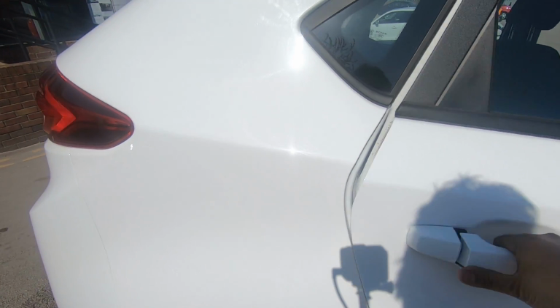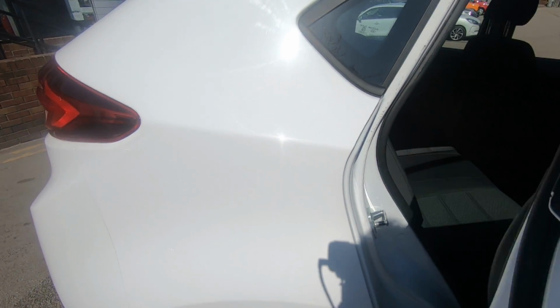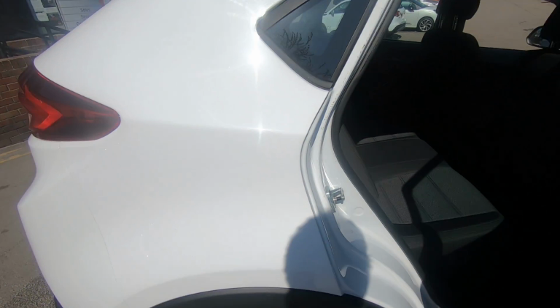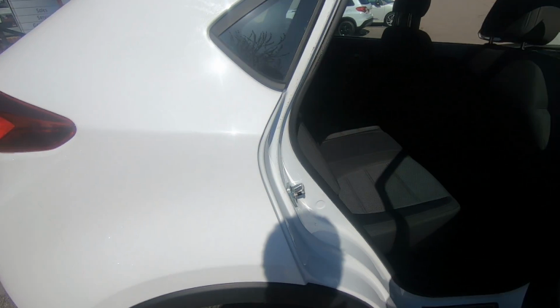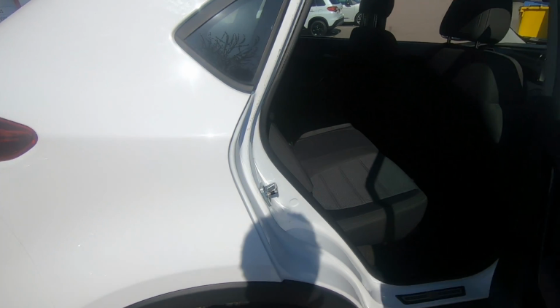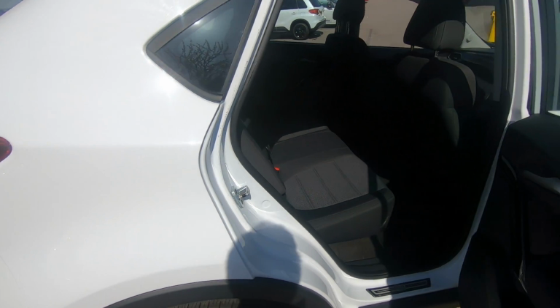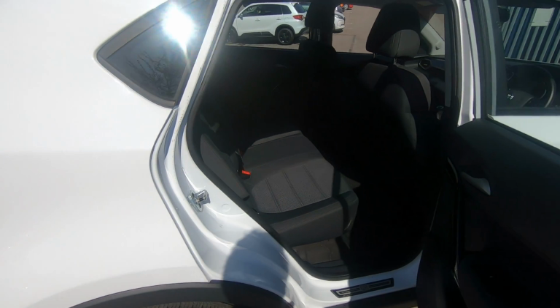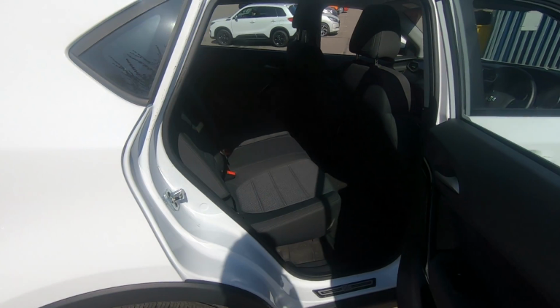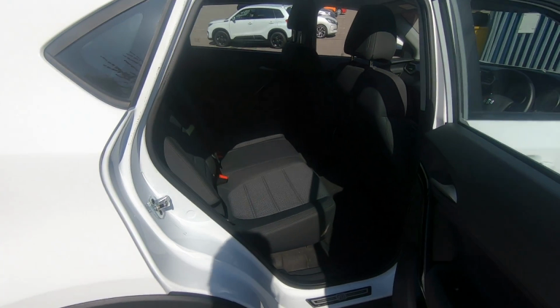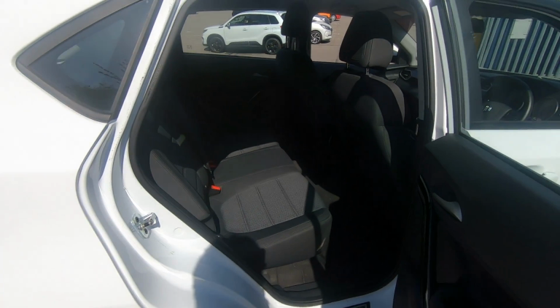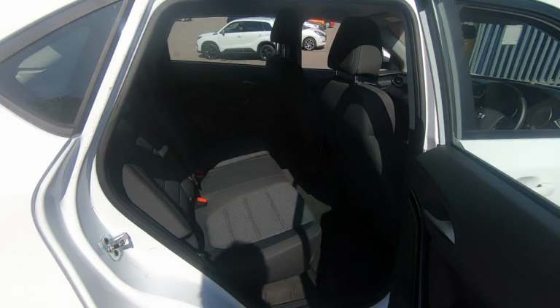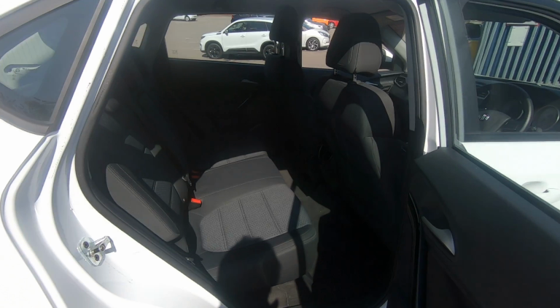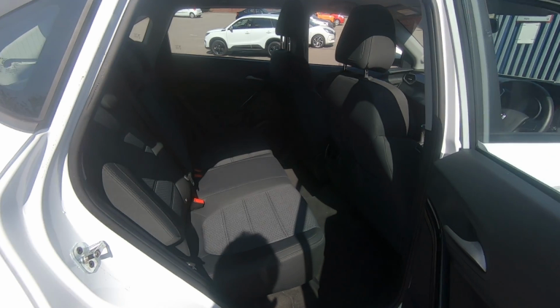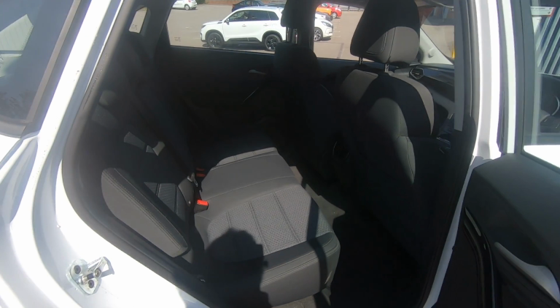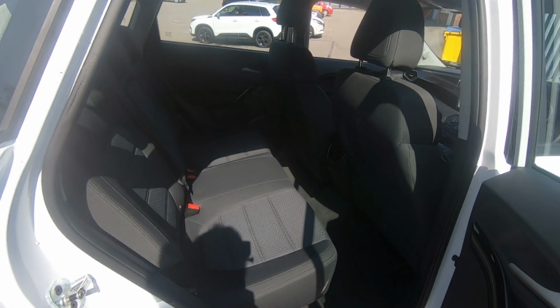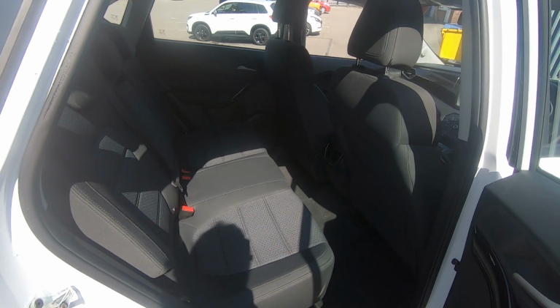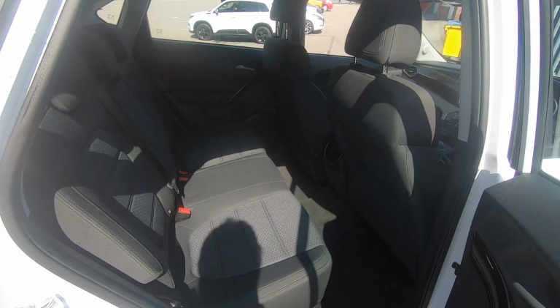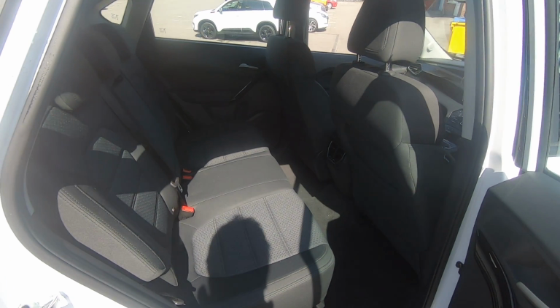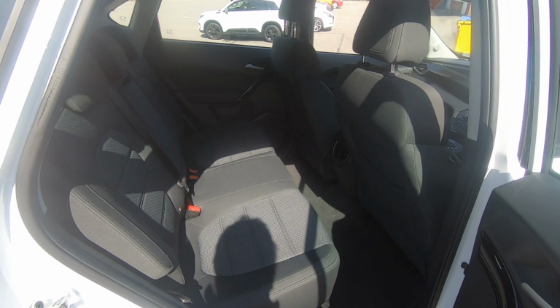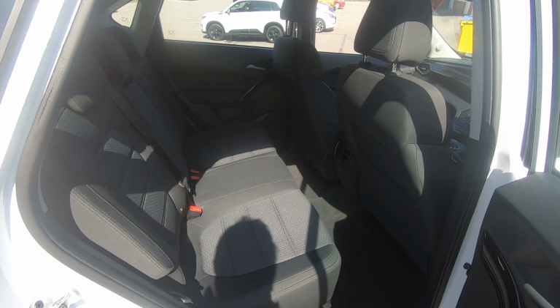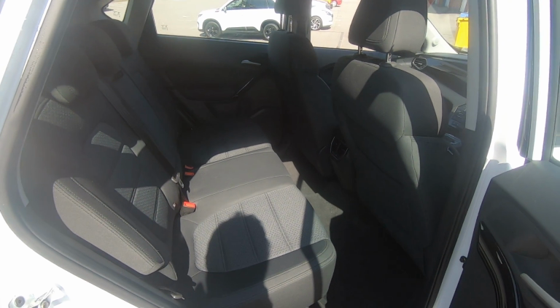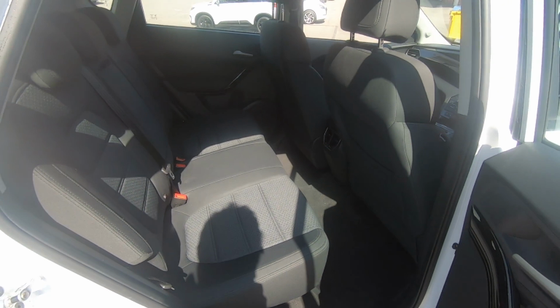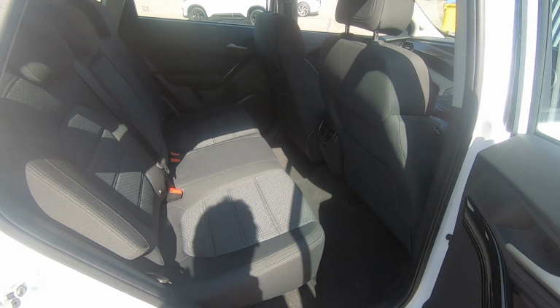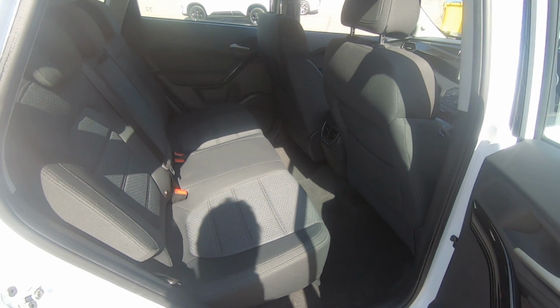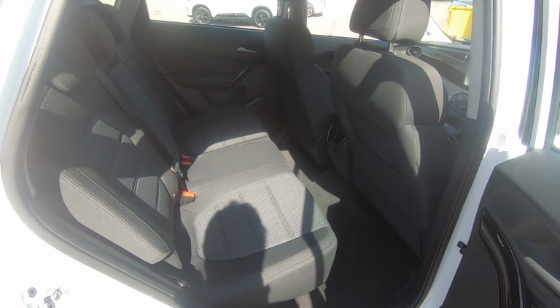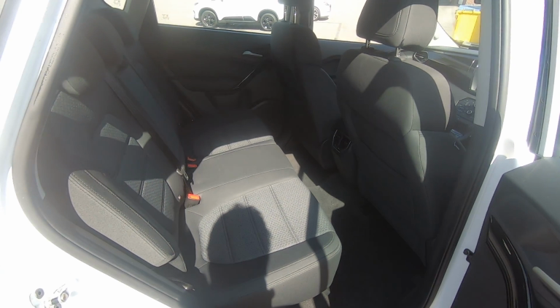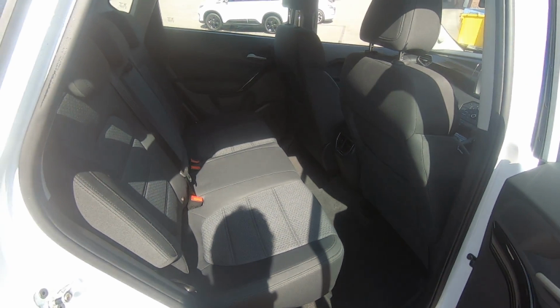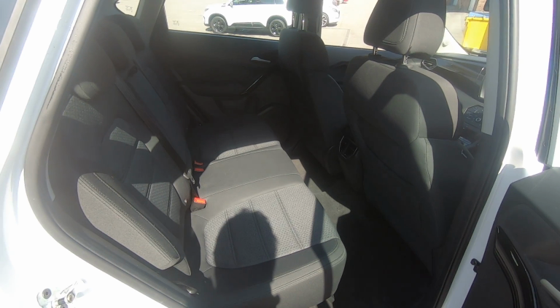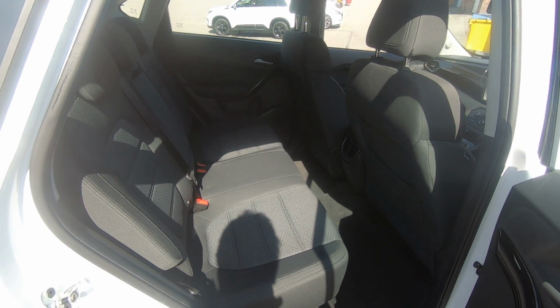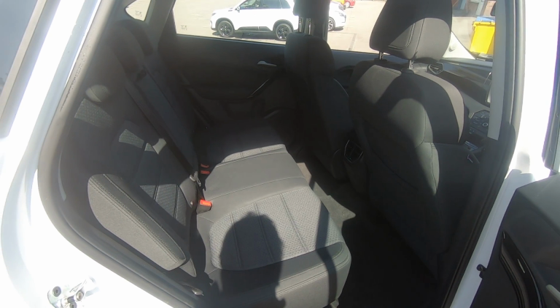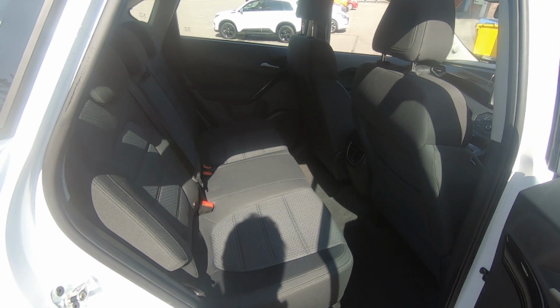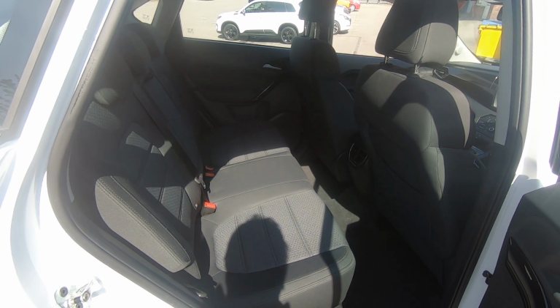Just to show you the inside of the vehicle — plenty of leg and headroom. Isofix points are present, and the interior cloth is in excellent condition.